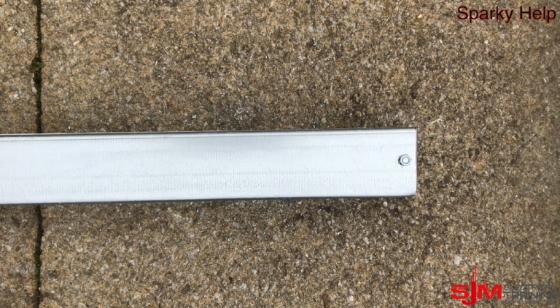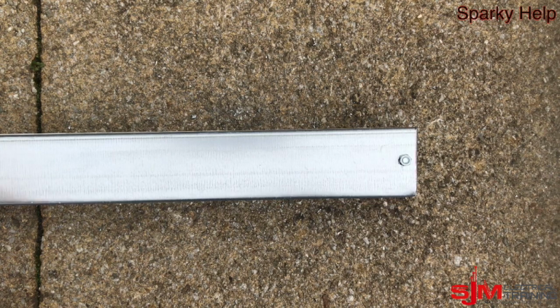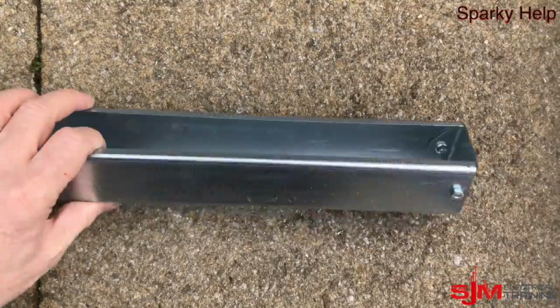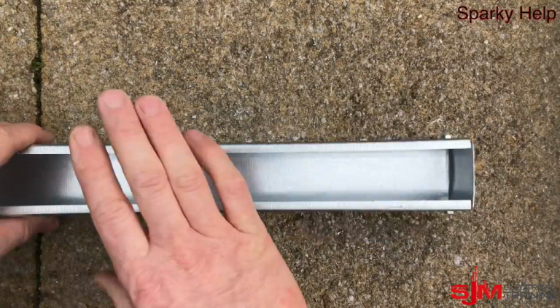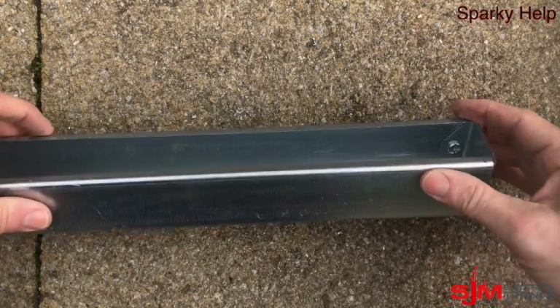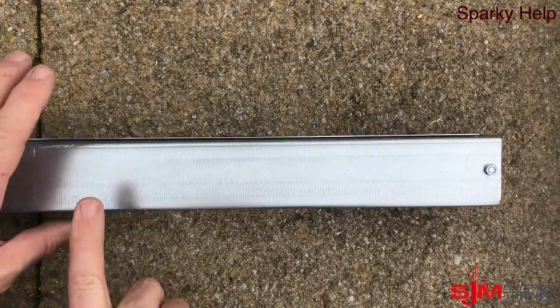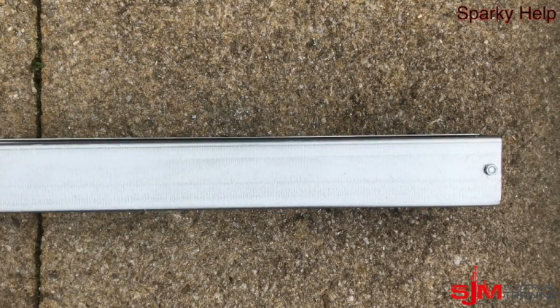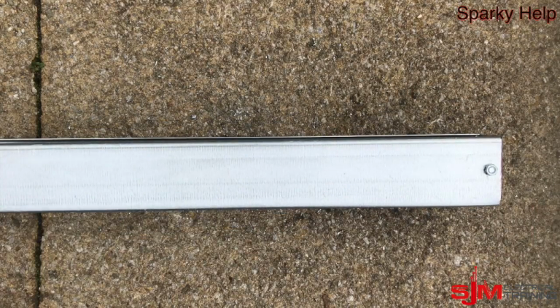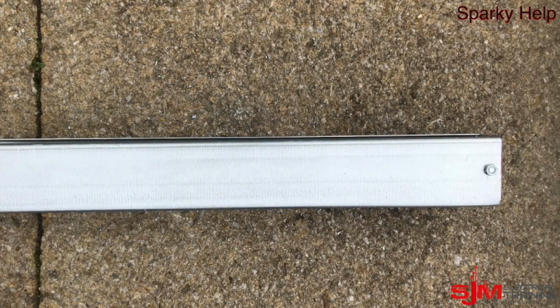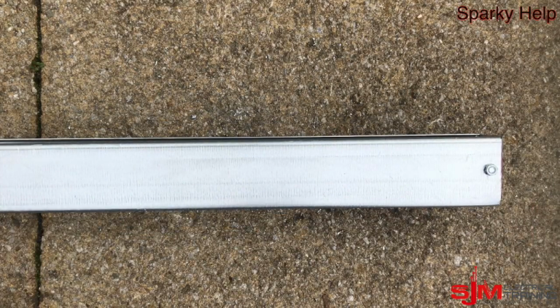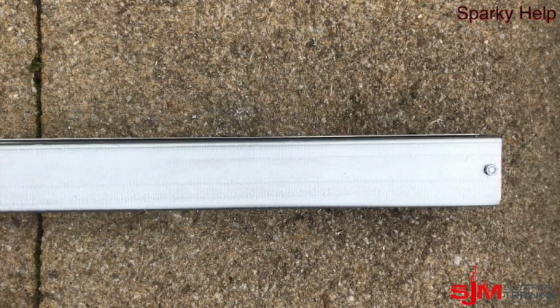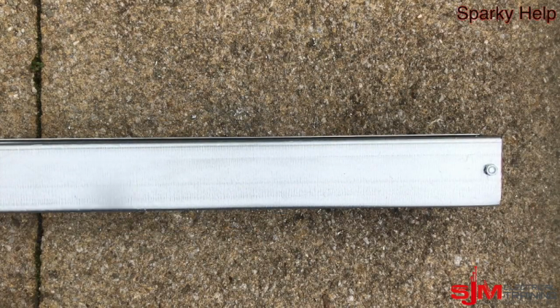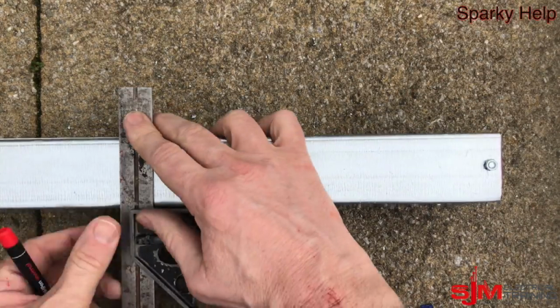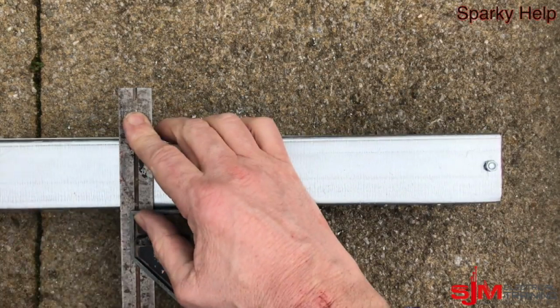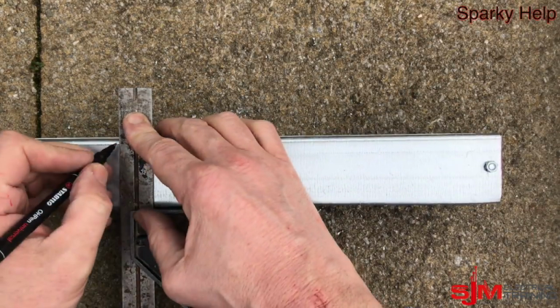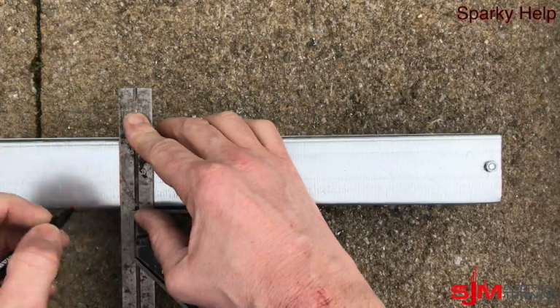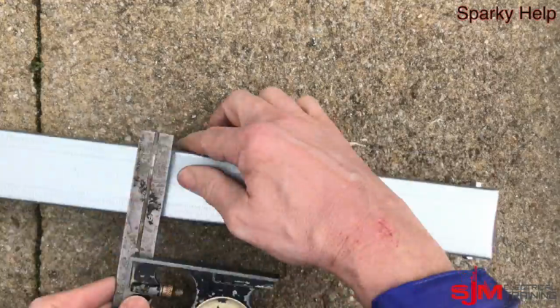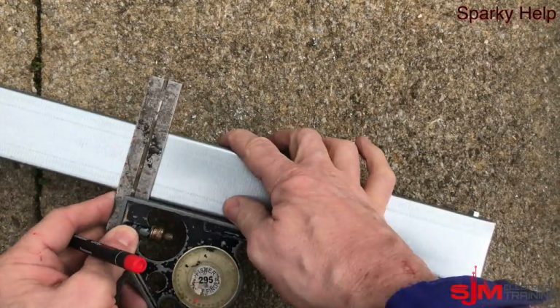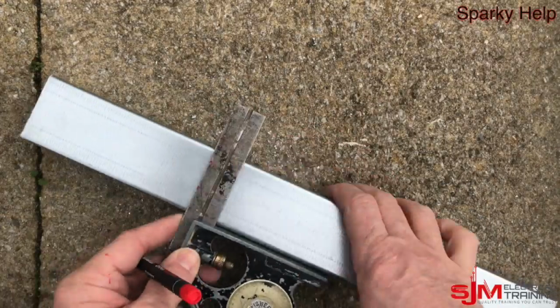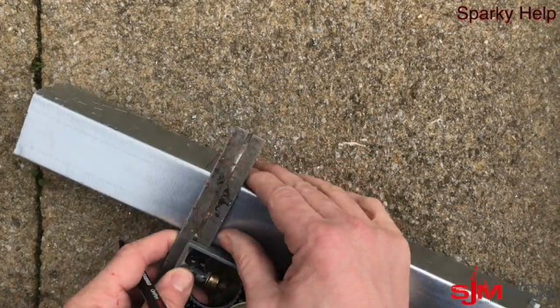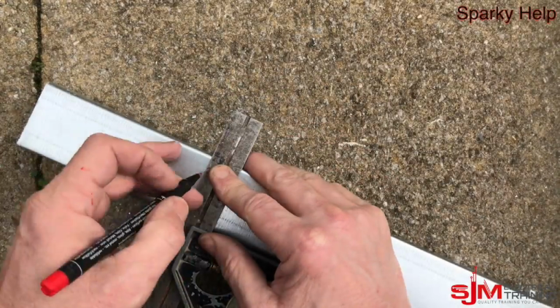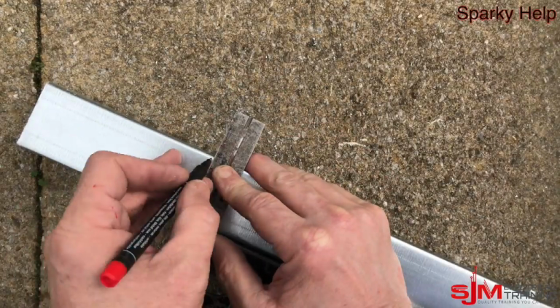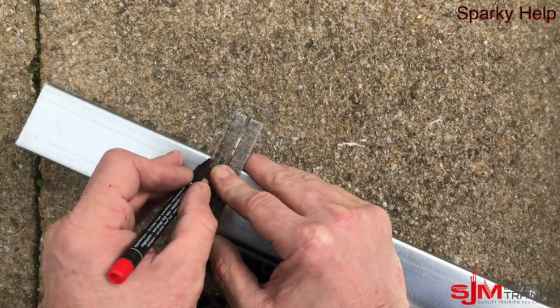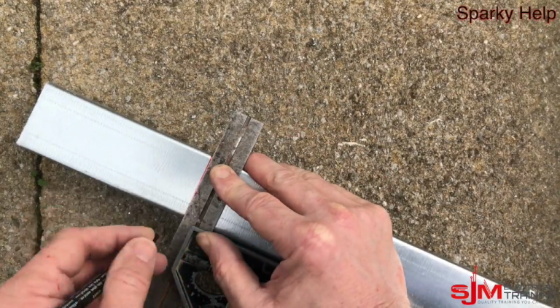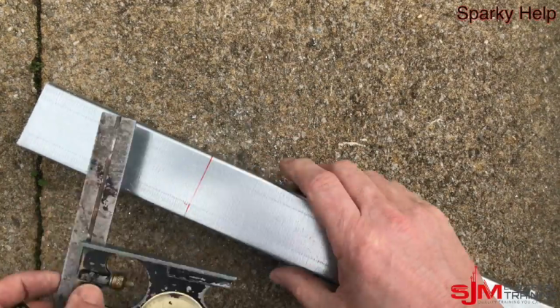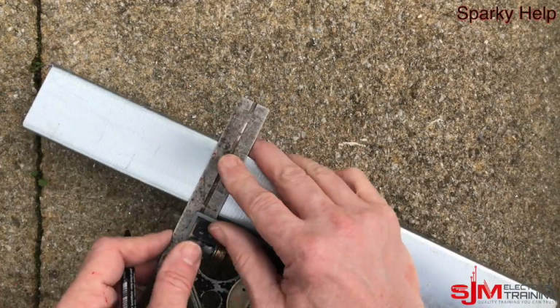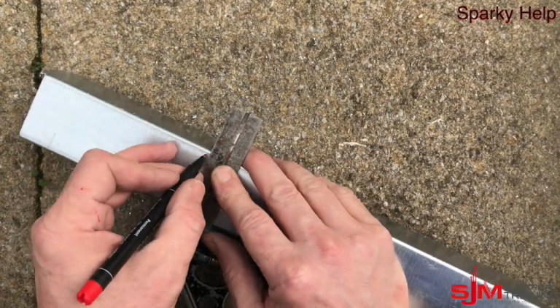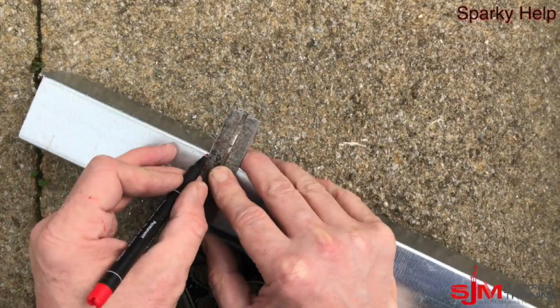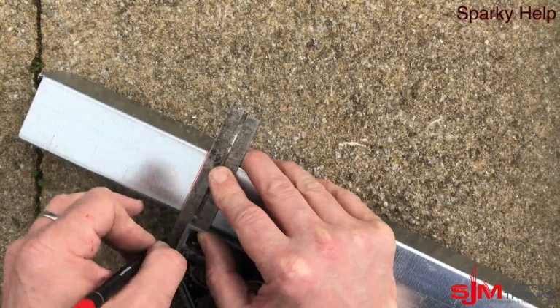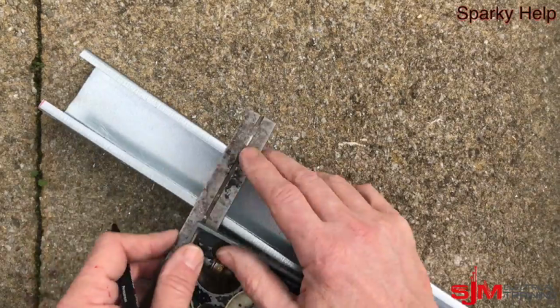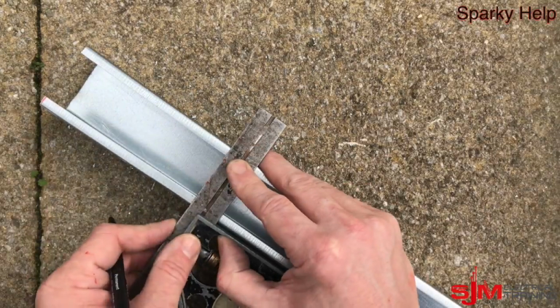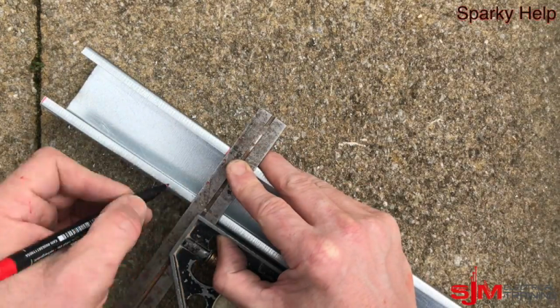So what we want to do is get our trunking and decide where you want your first bend to go. We are going to make it fairly shallow and we are going to make it a small bend. First of all we are going to mark all the way around where you are going to do your first bend from.